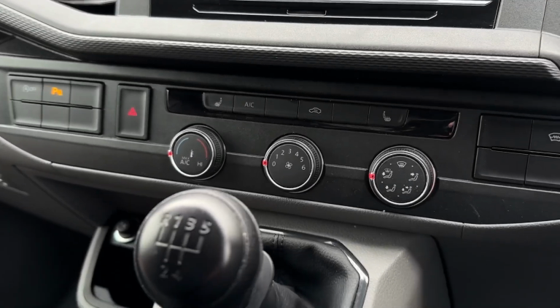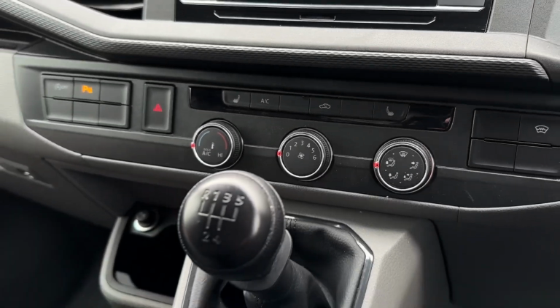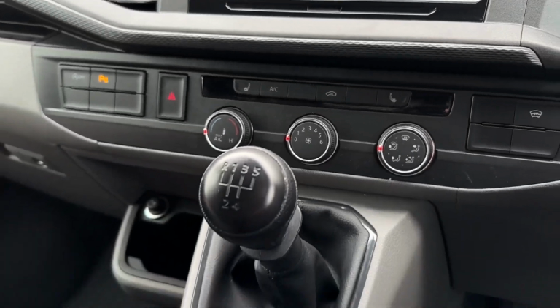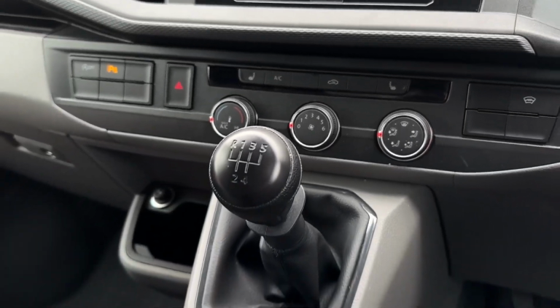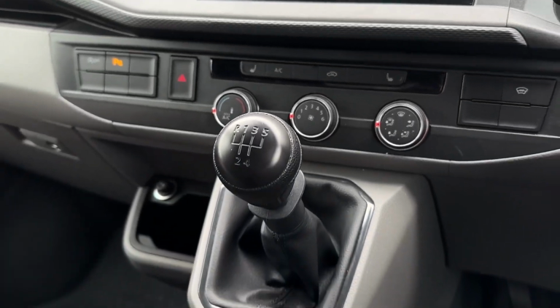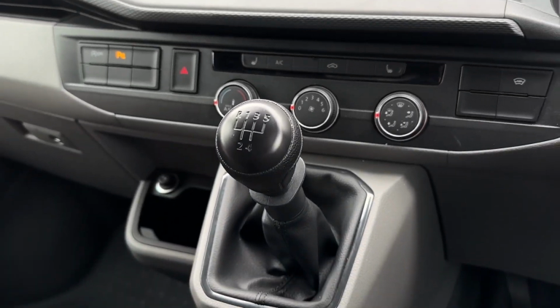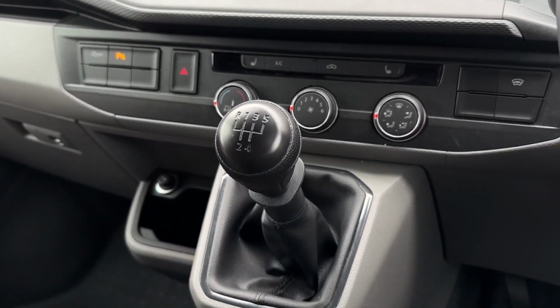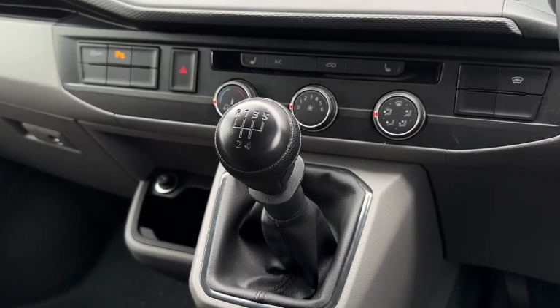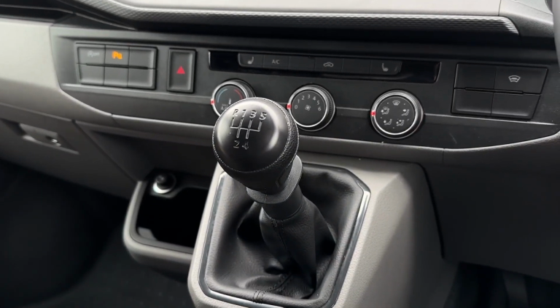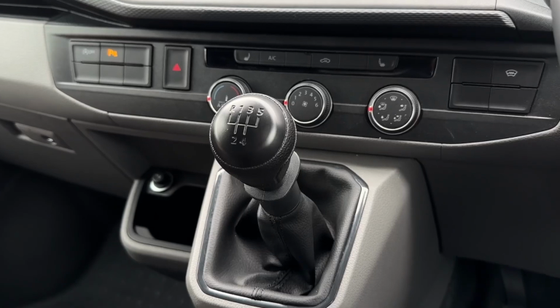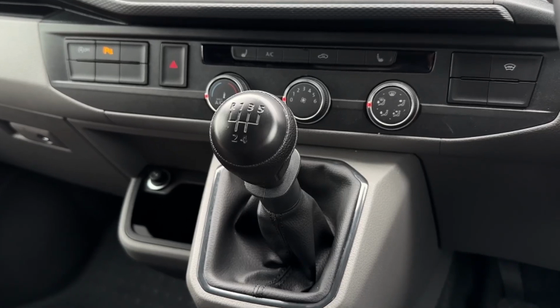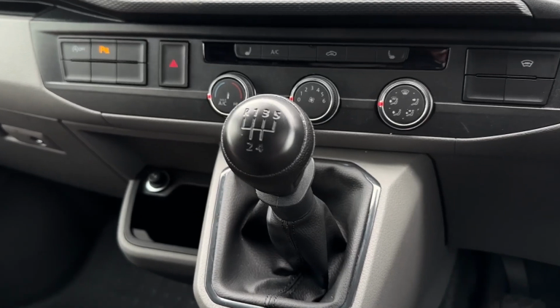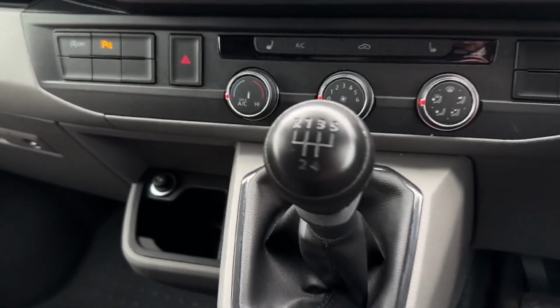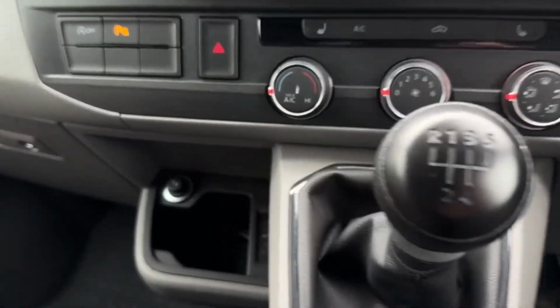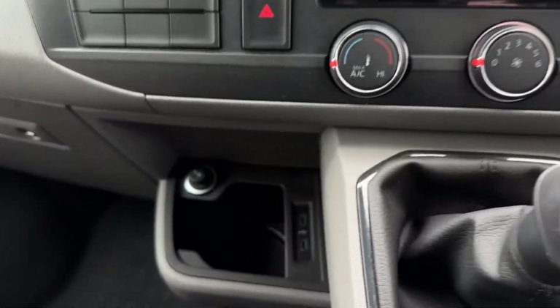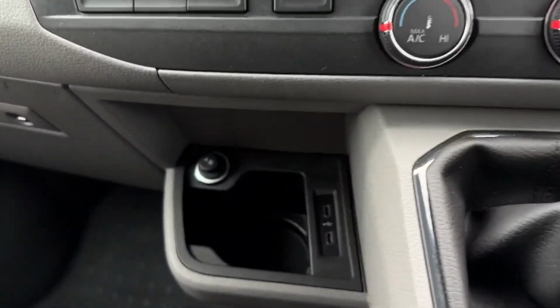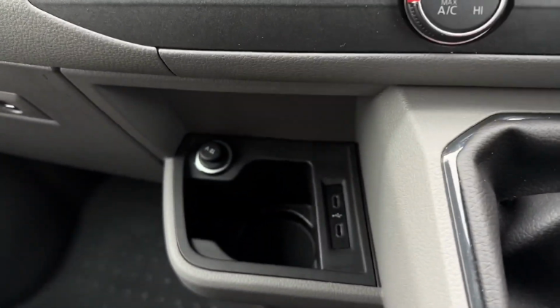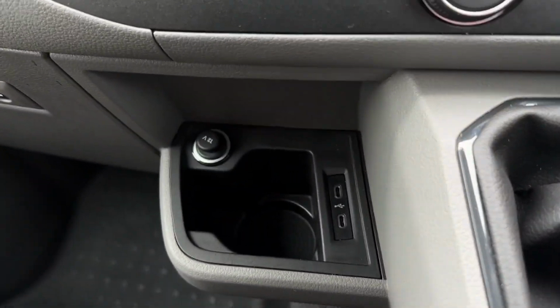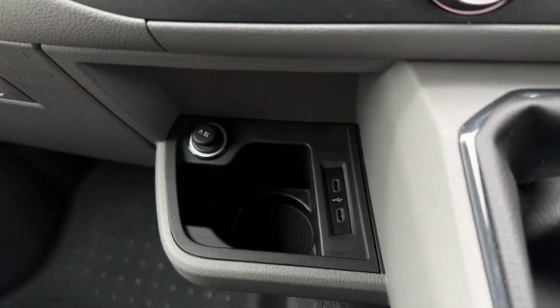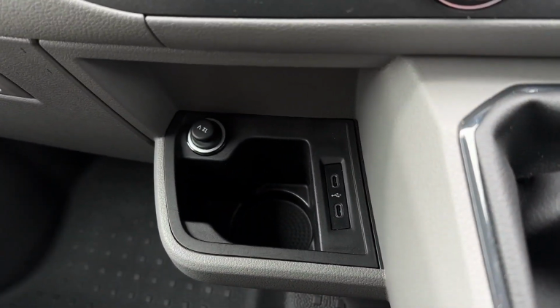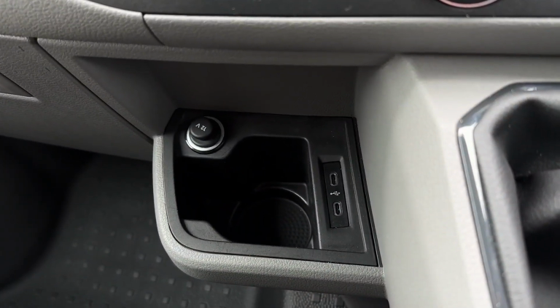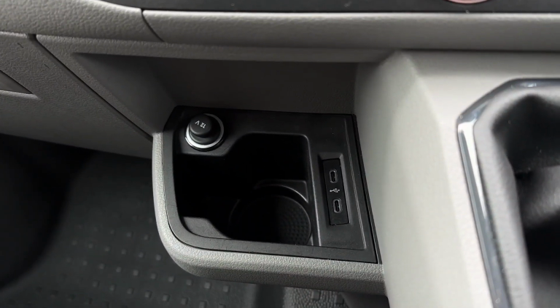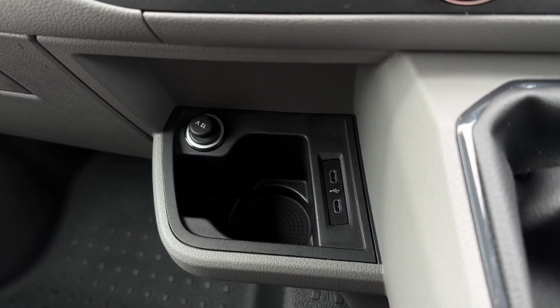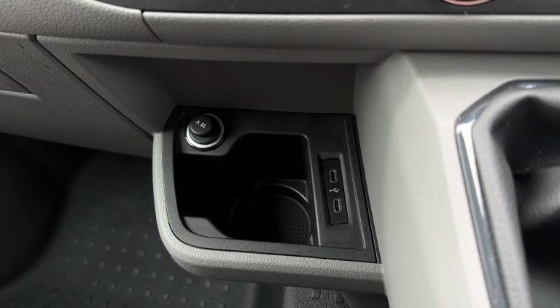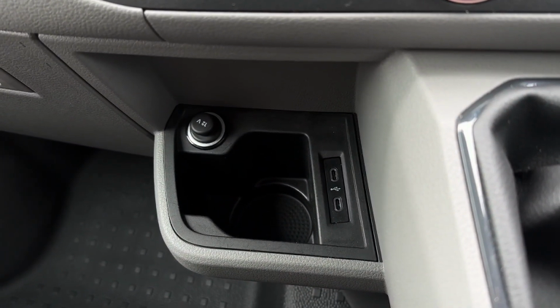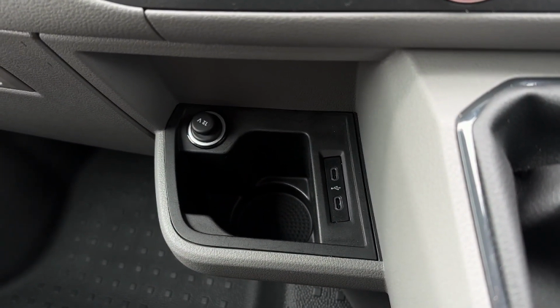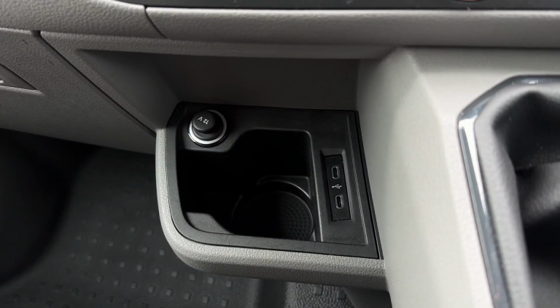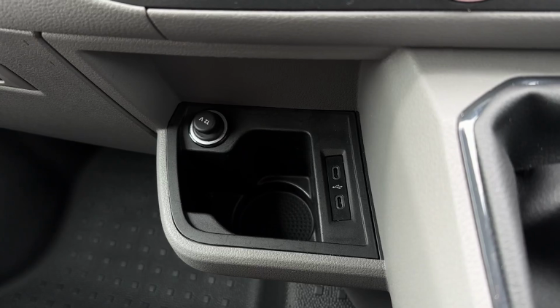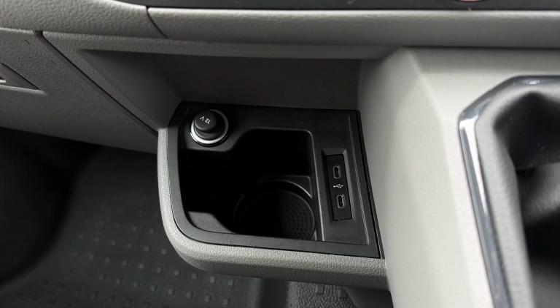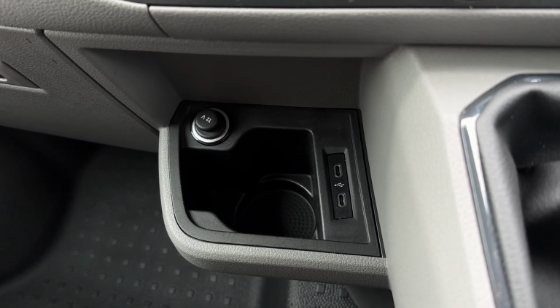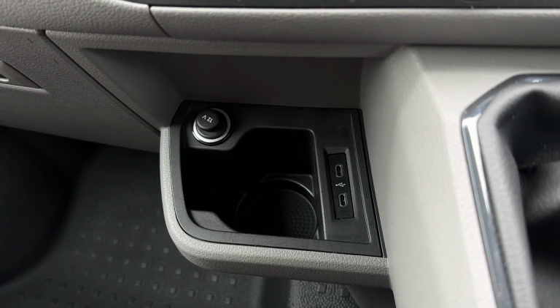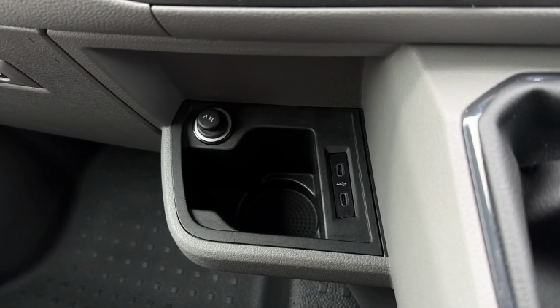Moving further back you'll find the manual transmission in the centre, and then just to the left you have your 12 volt cupholder space and two USB-C connection and charging ports.